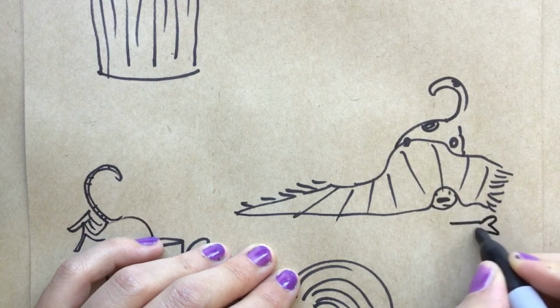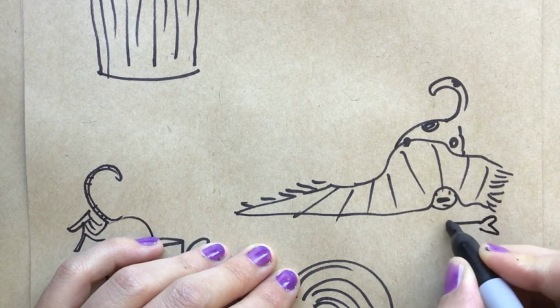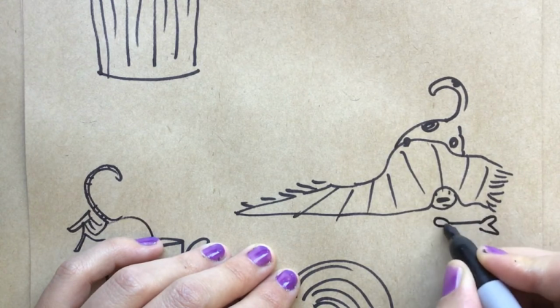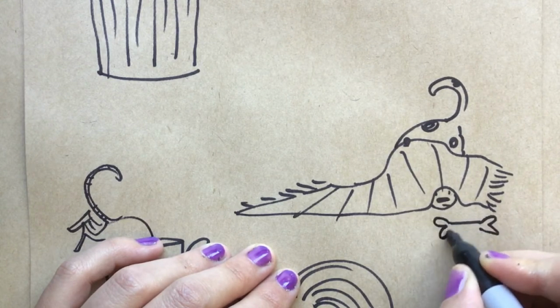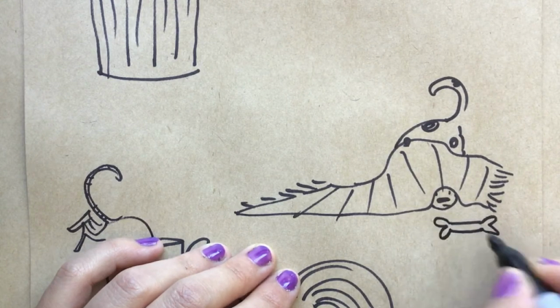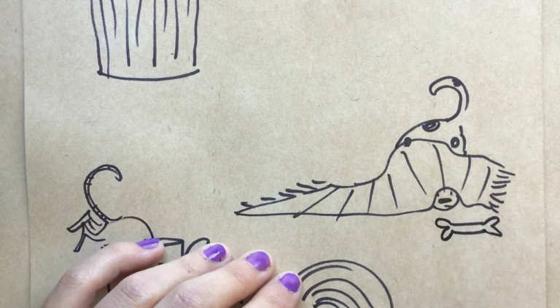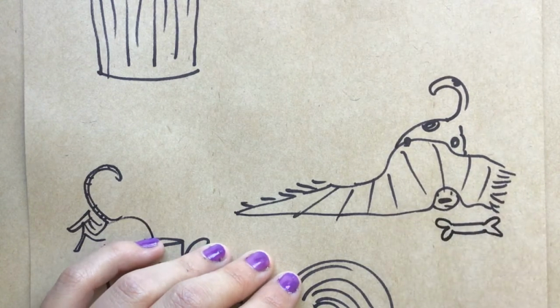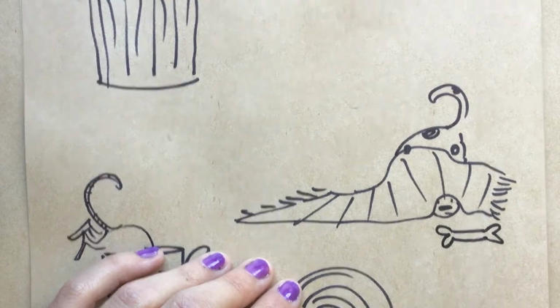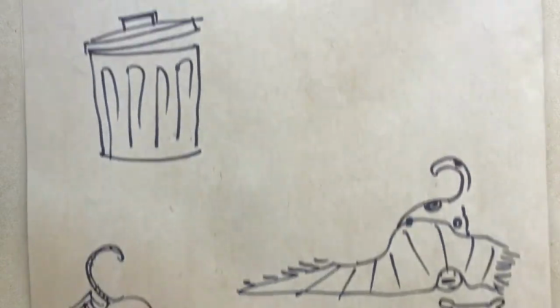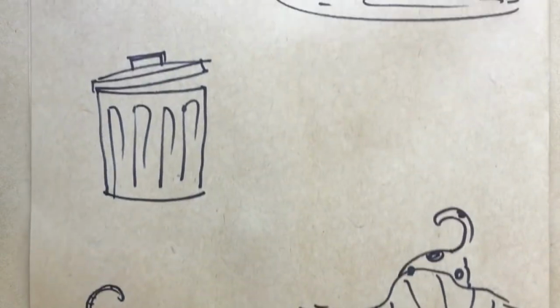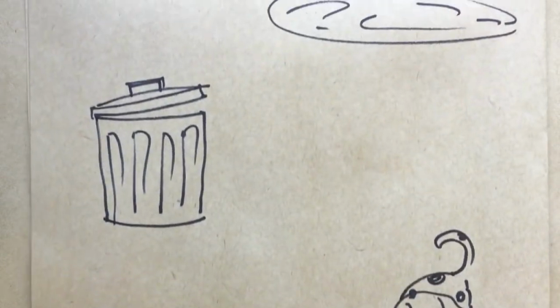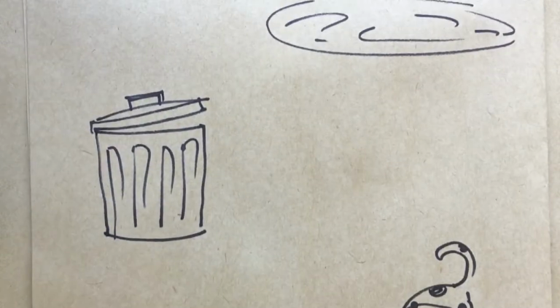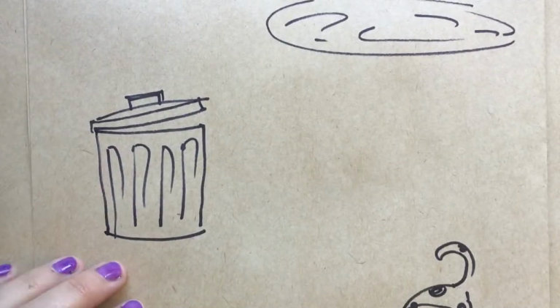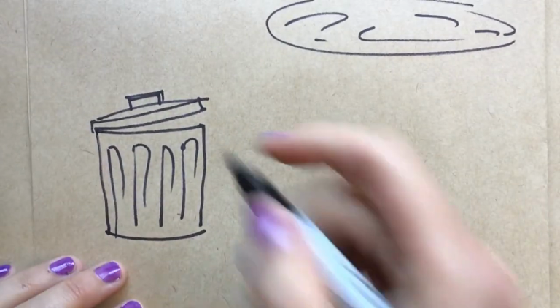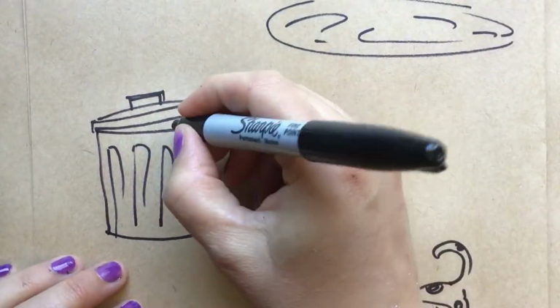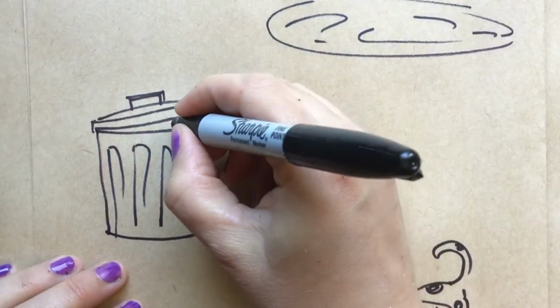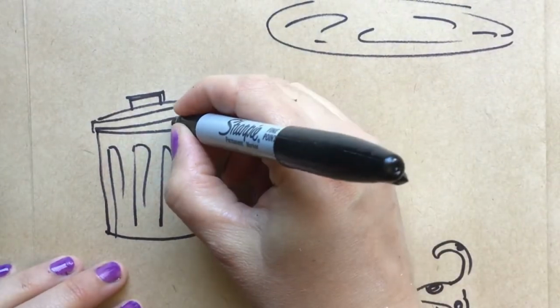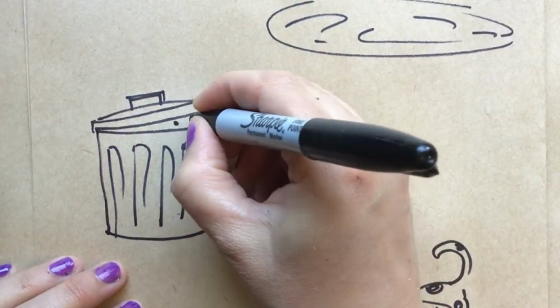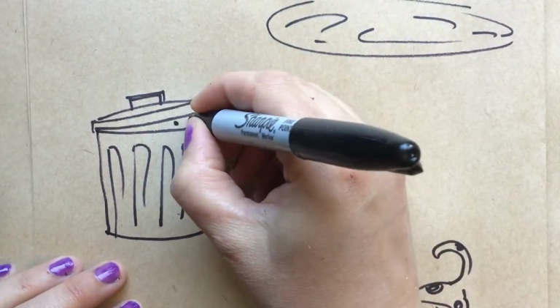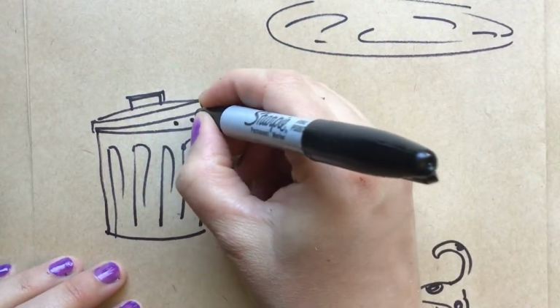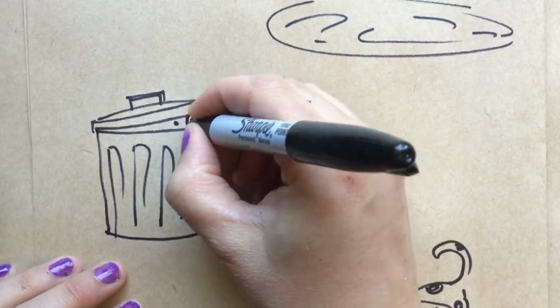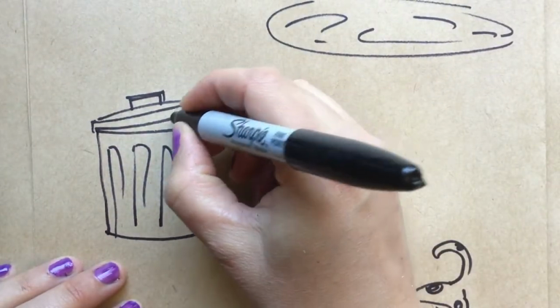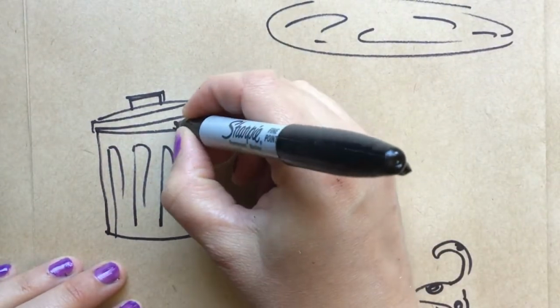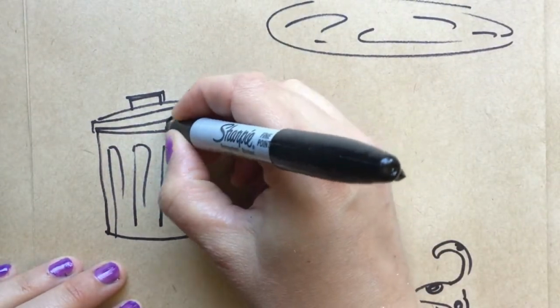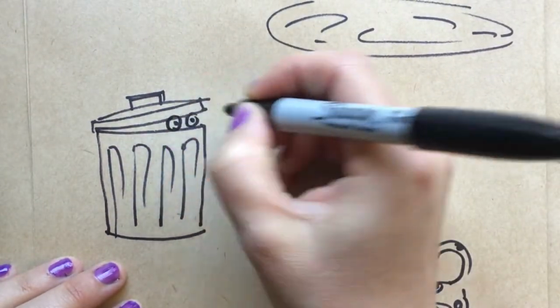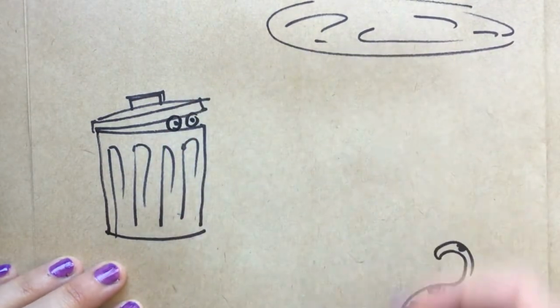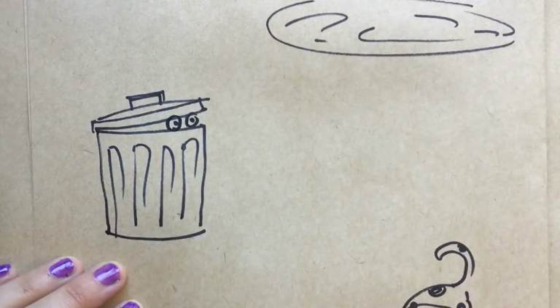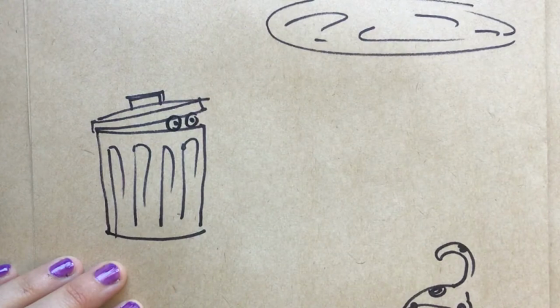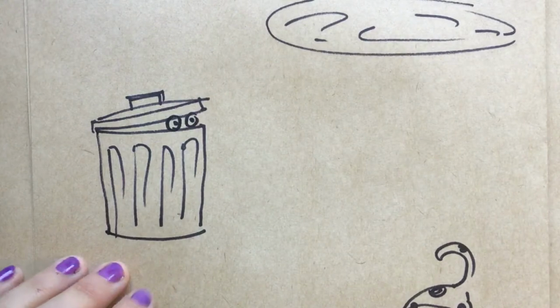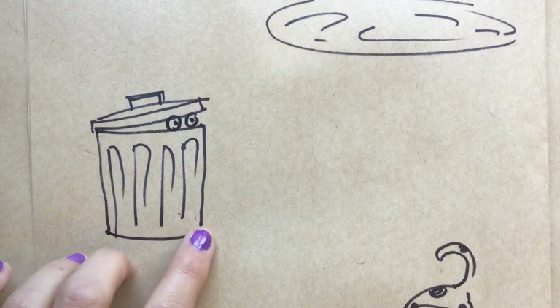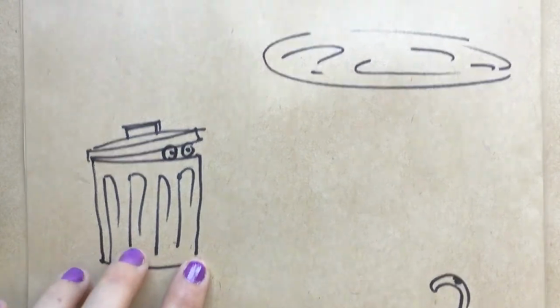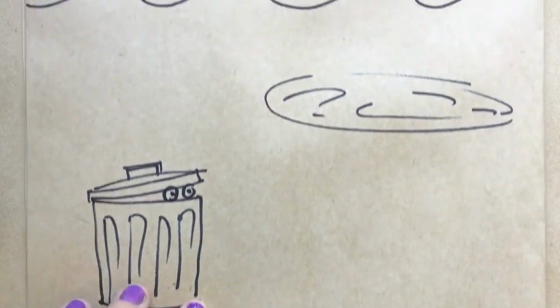It's a lot easier to draw just a tail sticking out. And if you're really not confident drawing, start with just having some little eyes peek out.